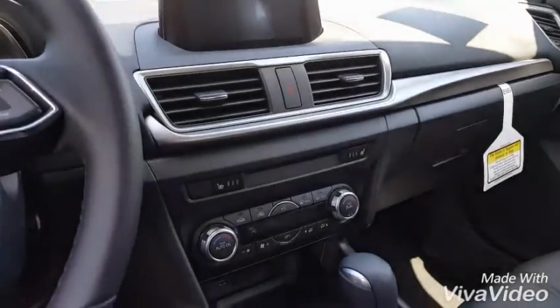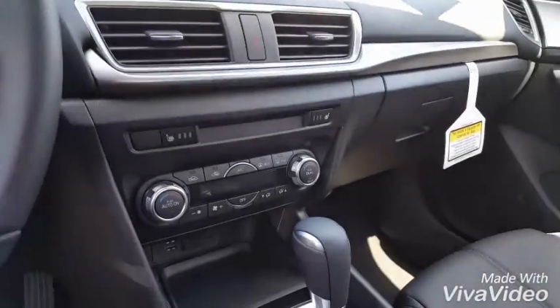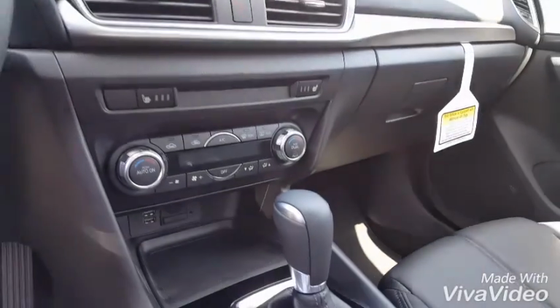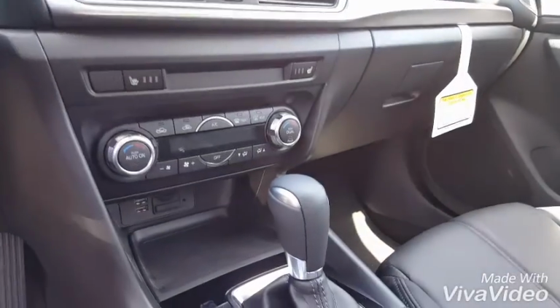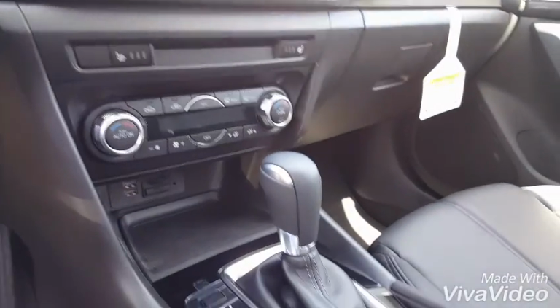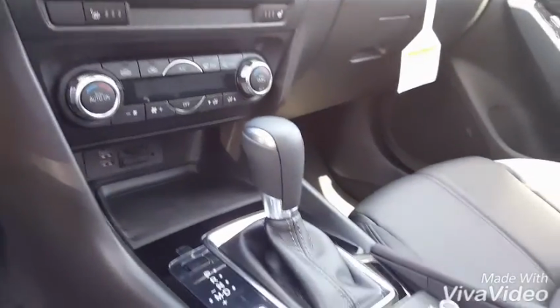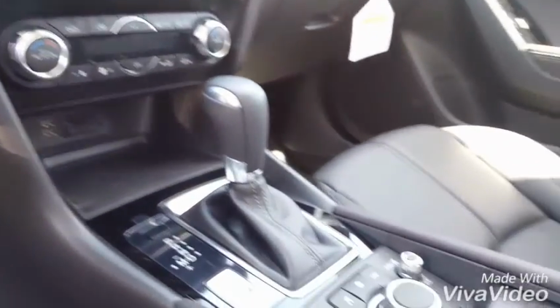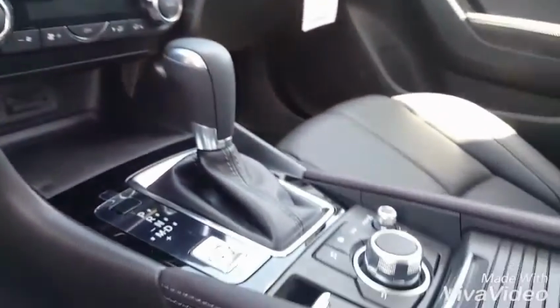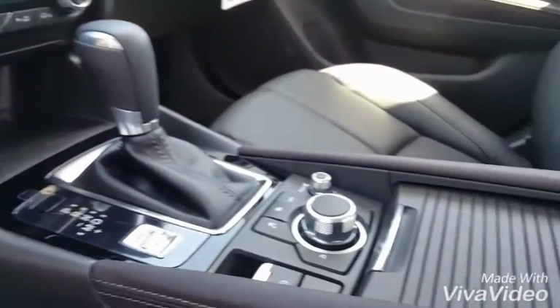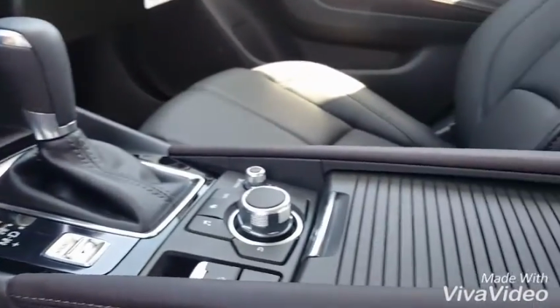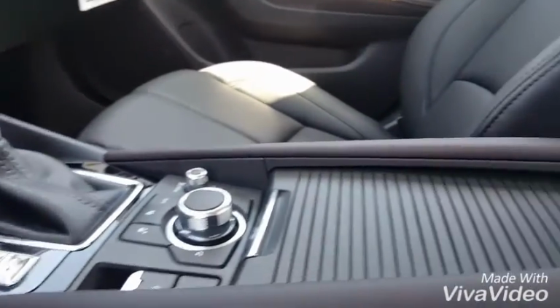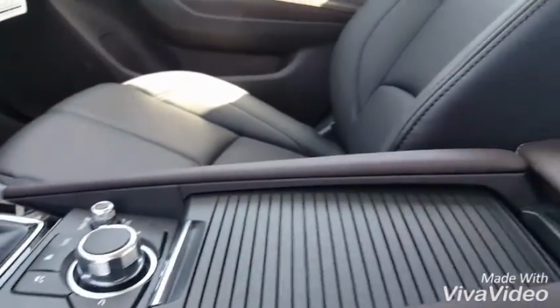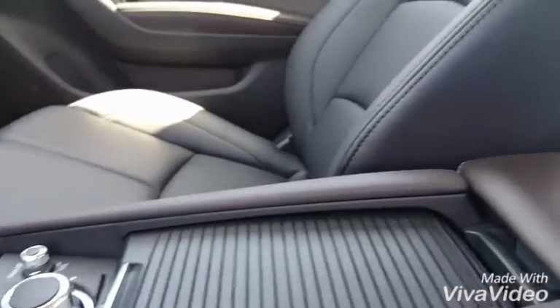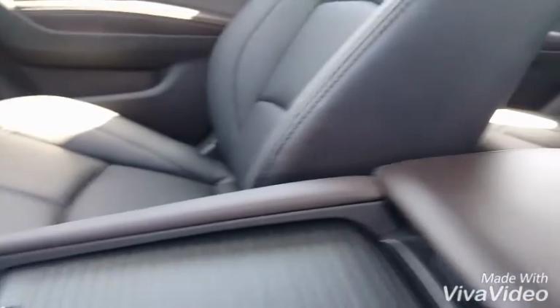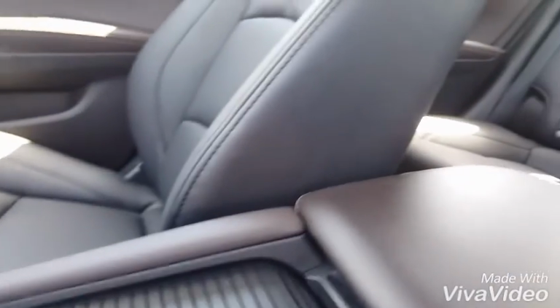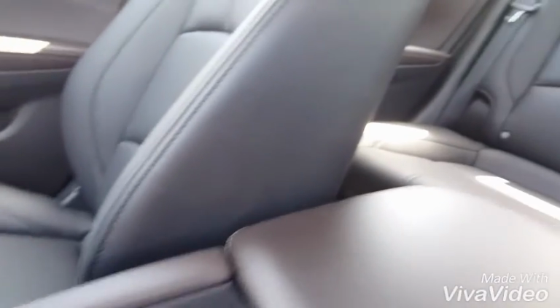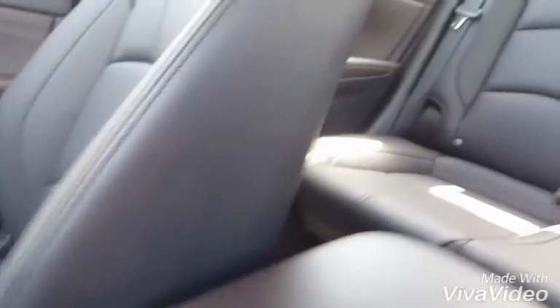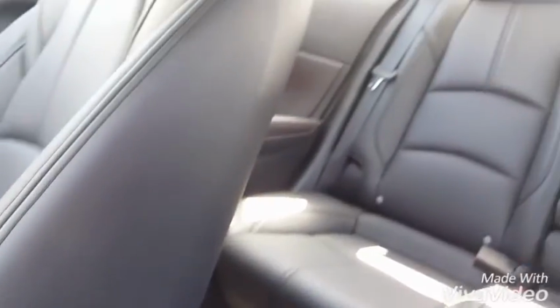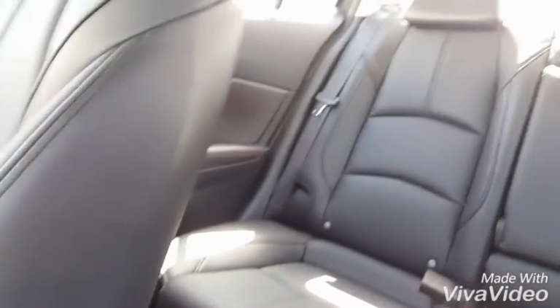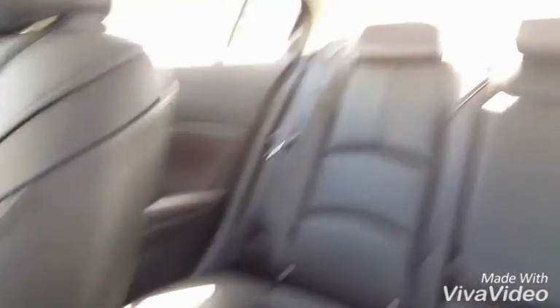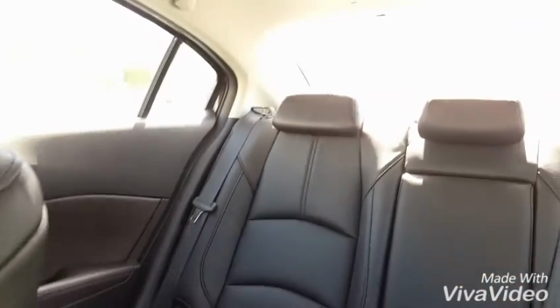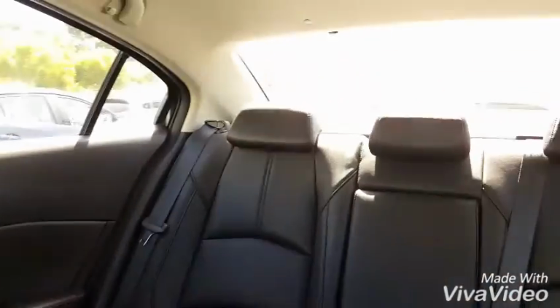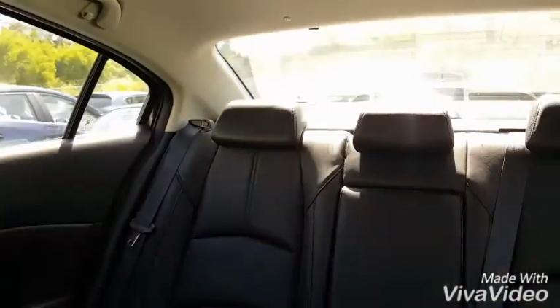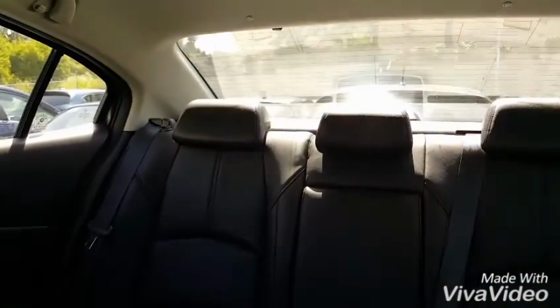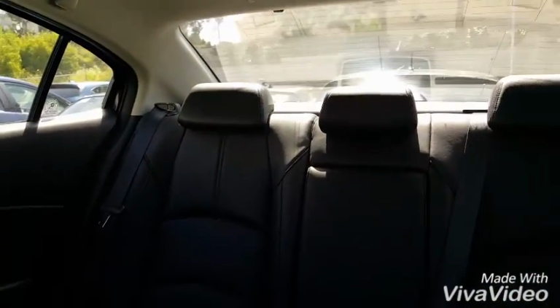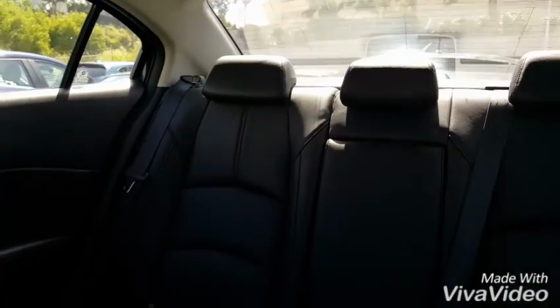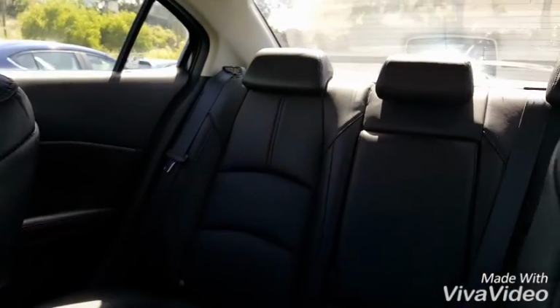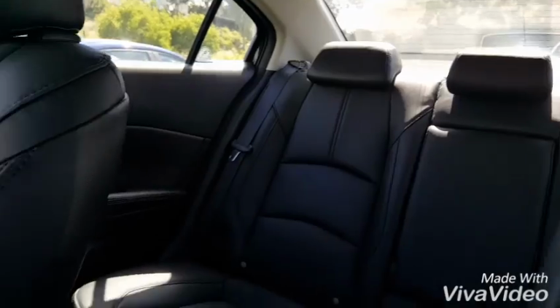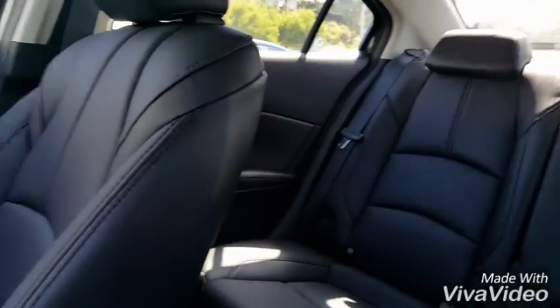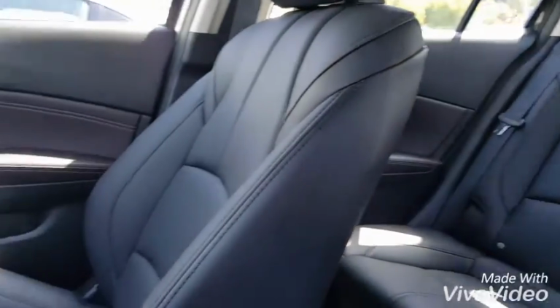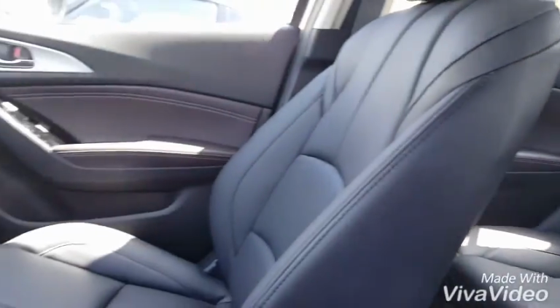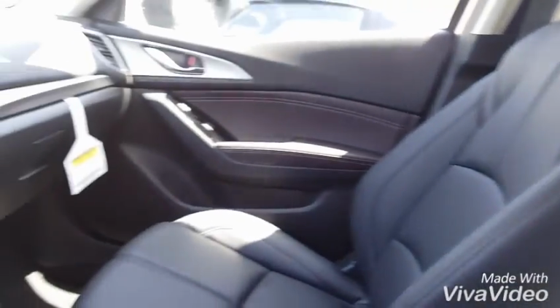Everything's very driver focused and easy to reach. Your dual climate zone control, your heated seats, and you do have the espresso trim line finish on here as well. Gives it a nice luxury feel in the car.